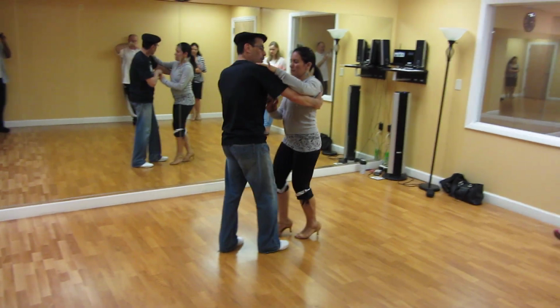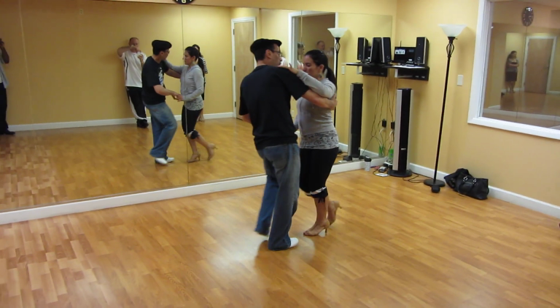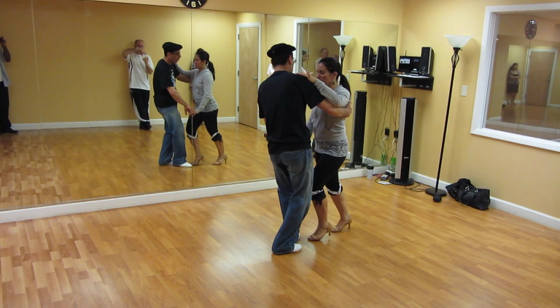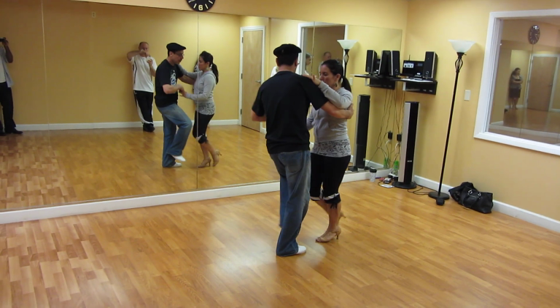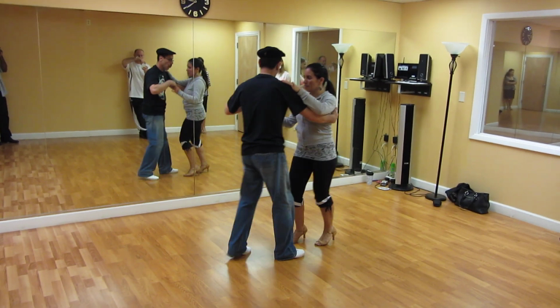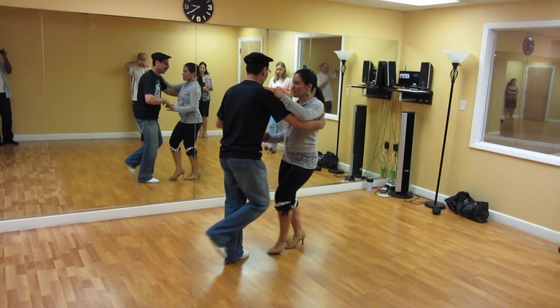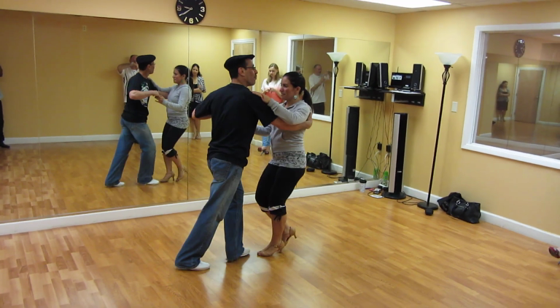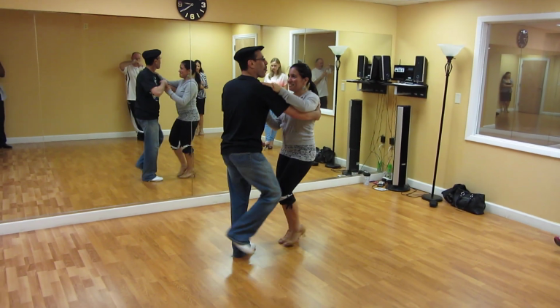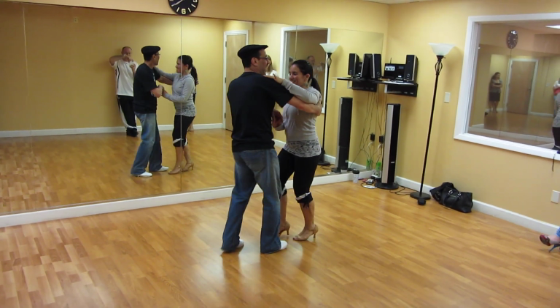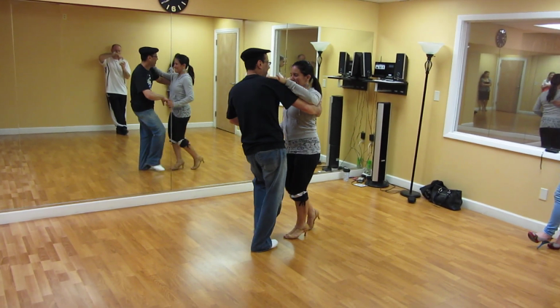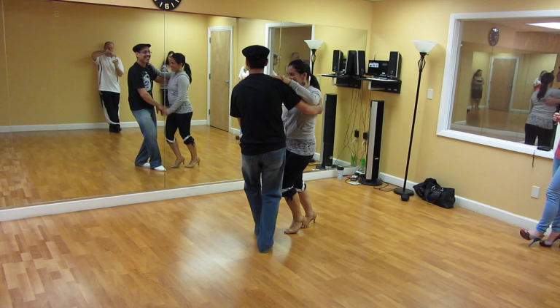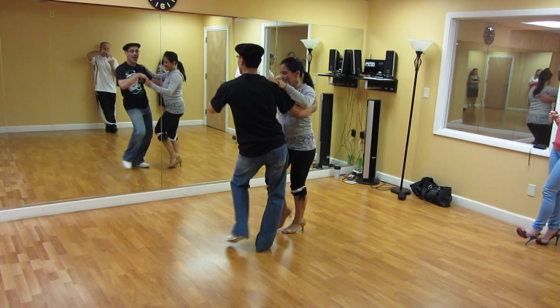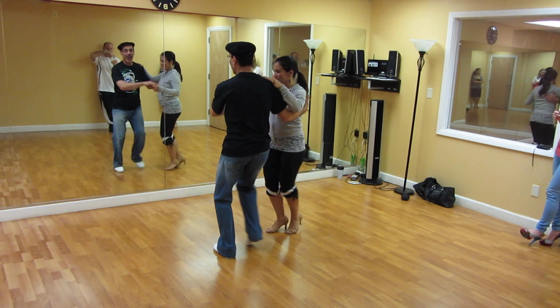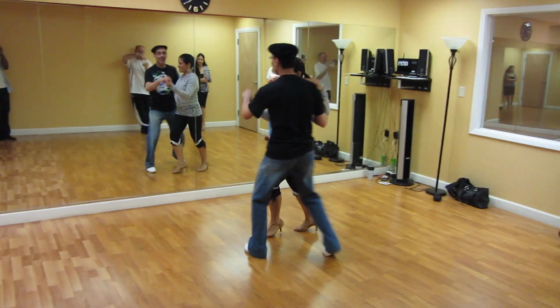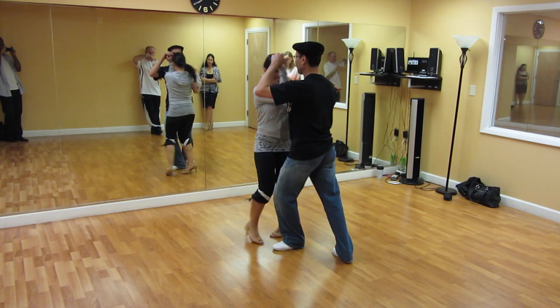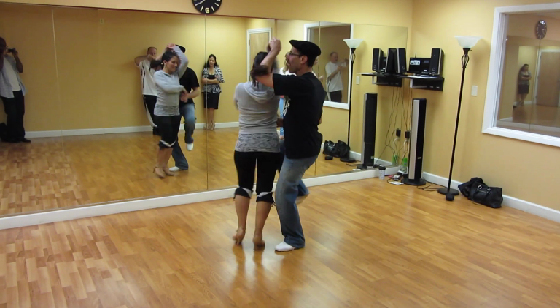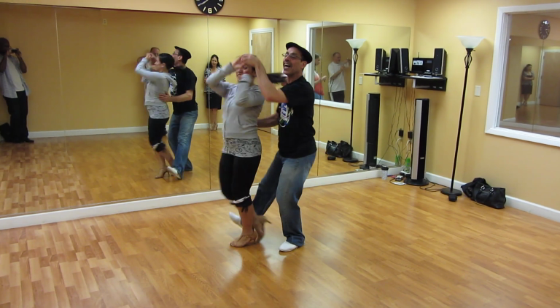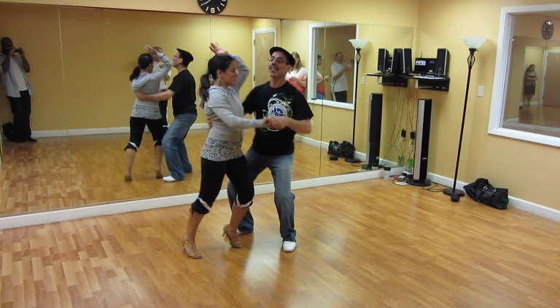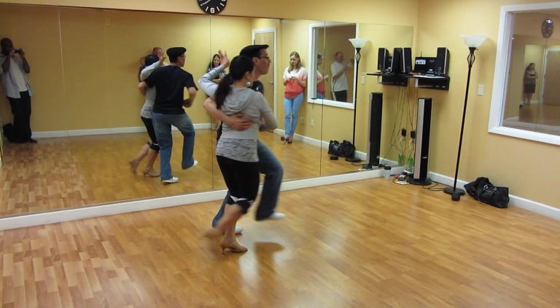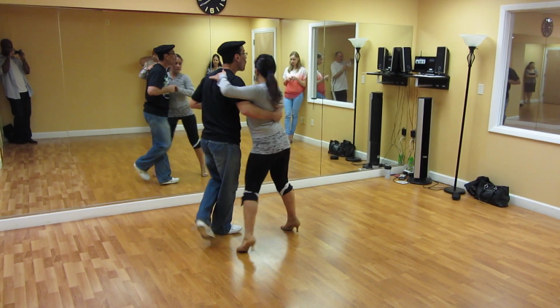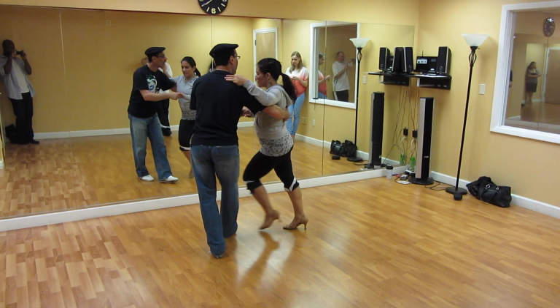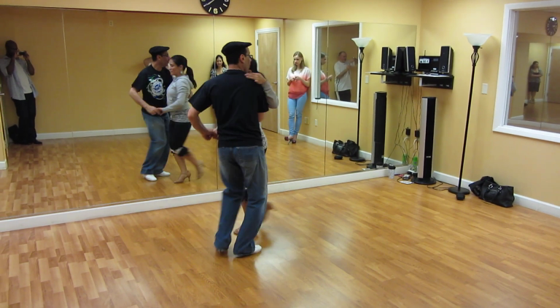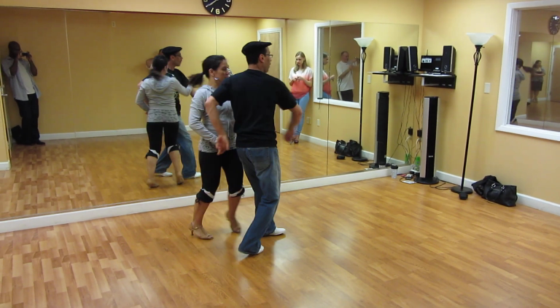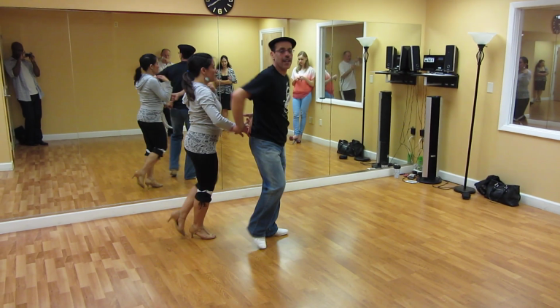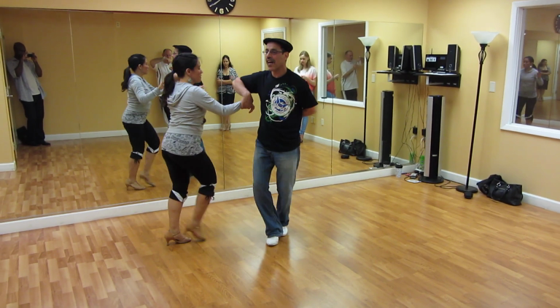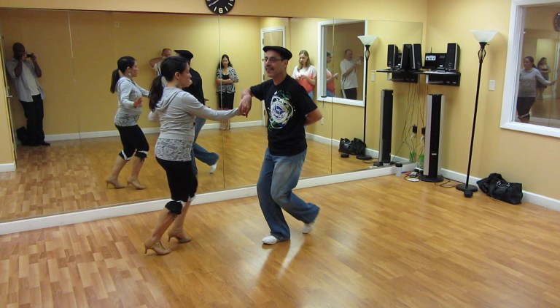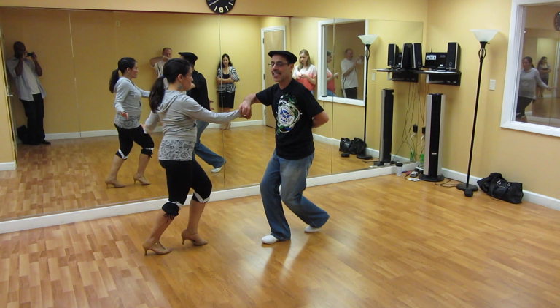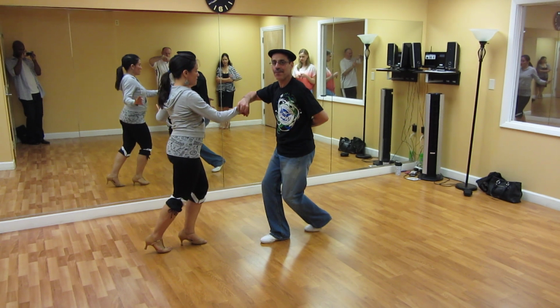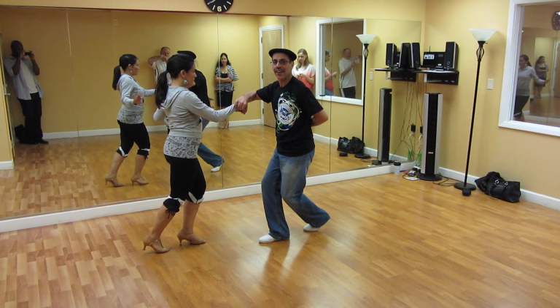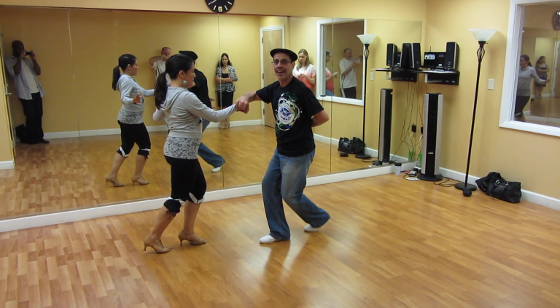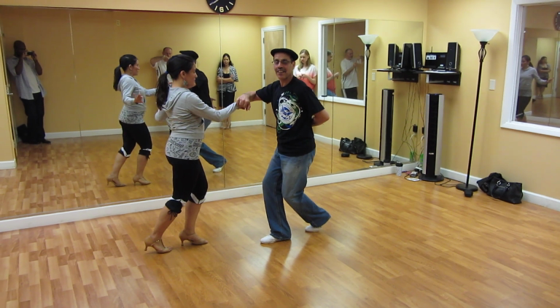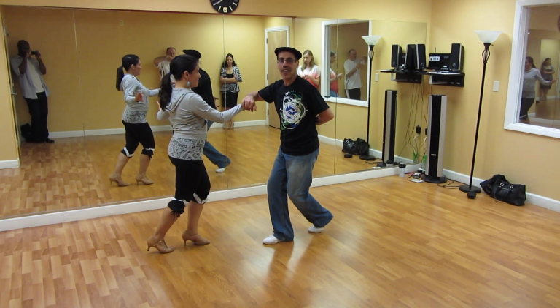One more time. One, two, five, six. One, two, three, five, six, seven. One, two, three, five, six, seven. That's the first half.